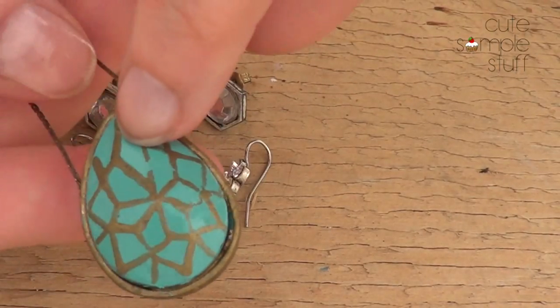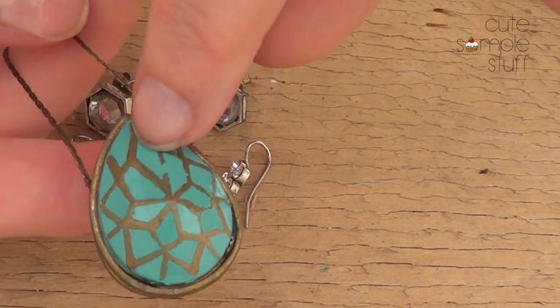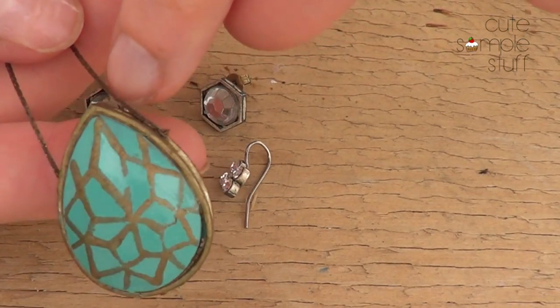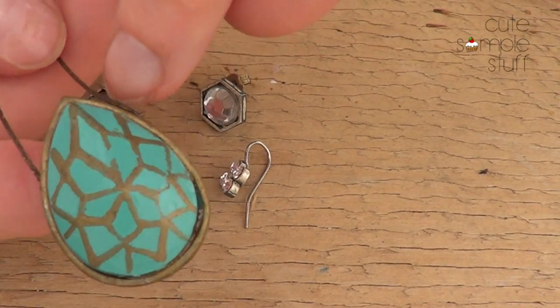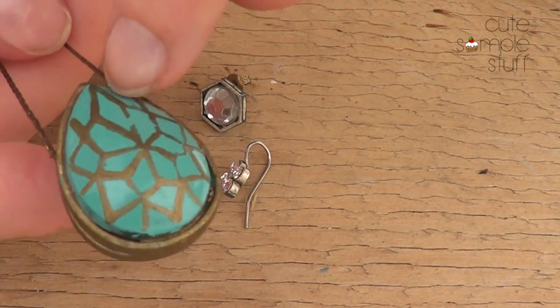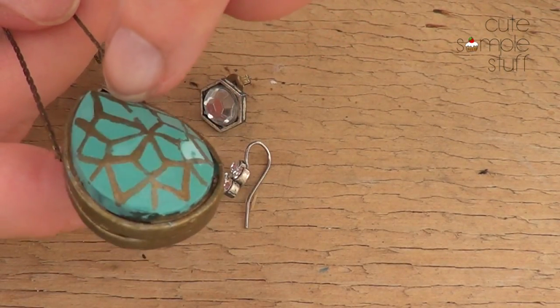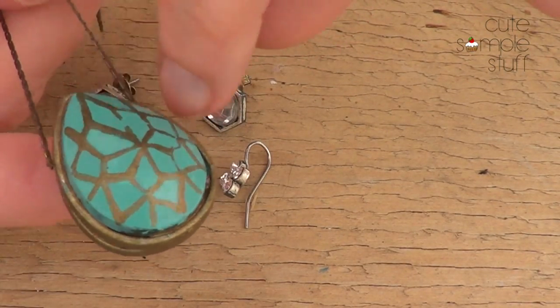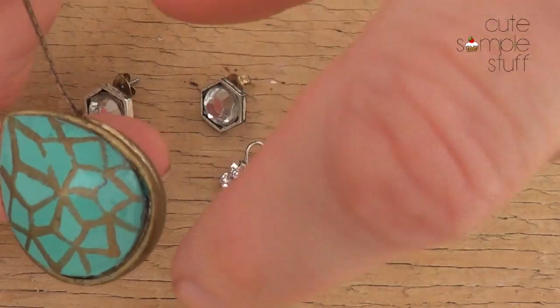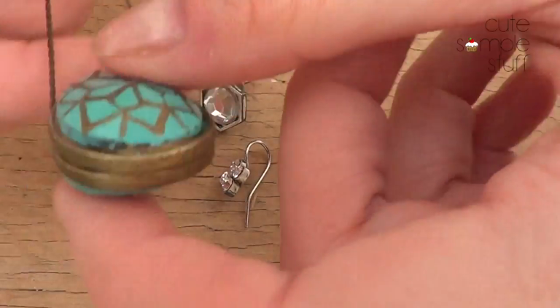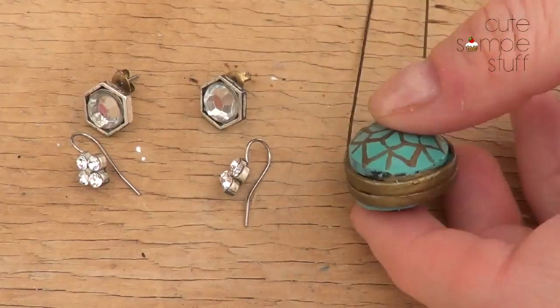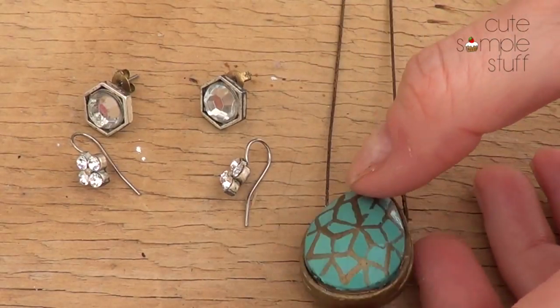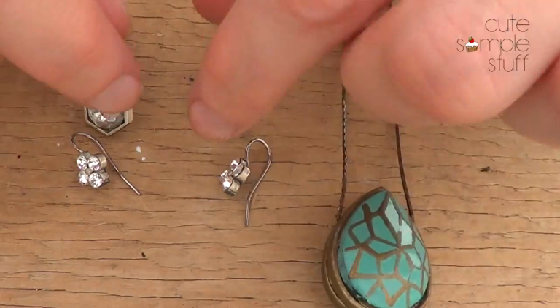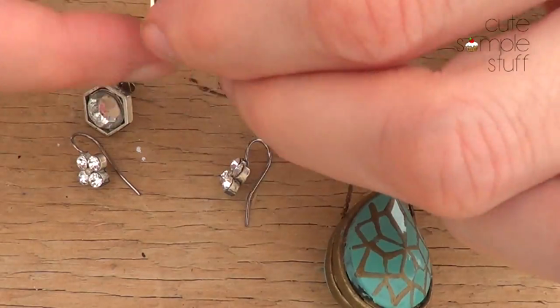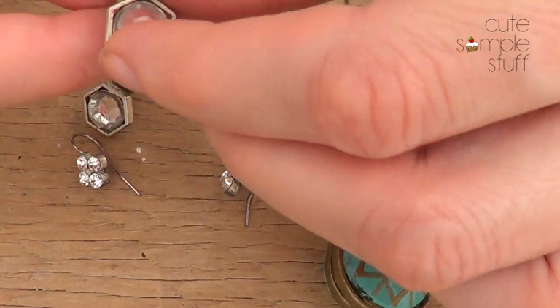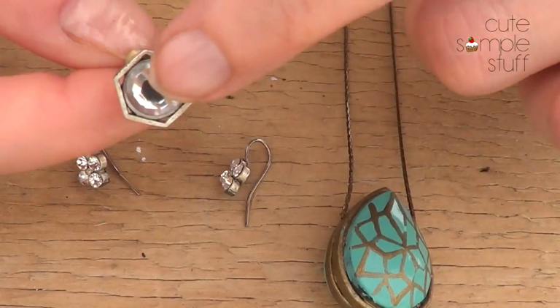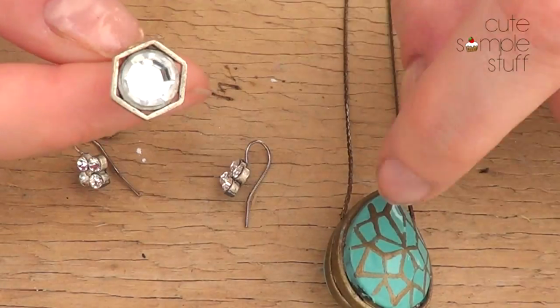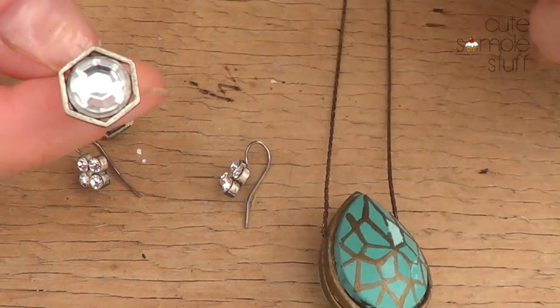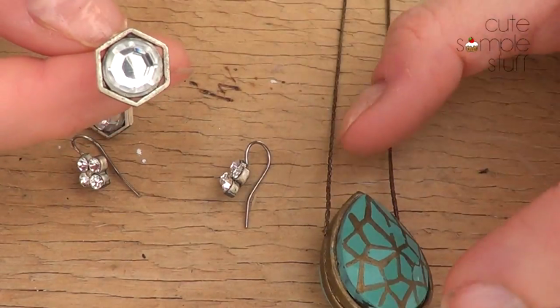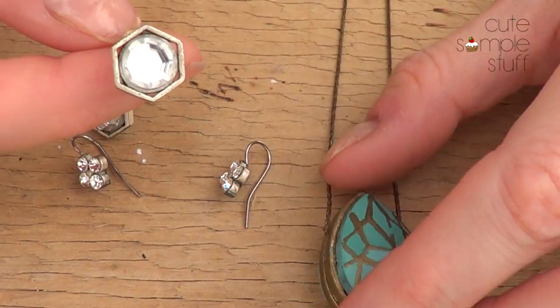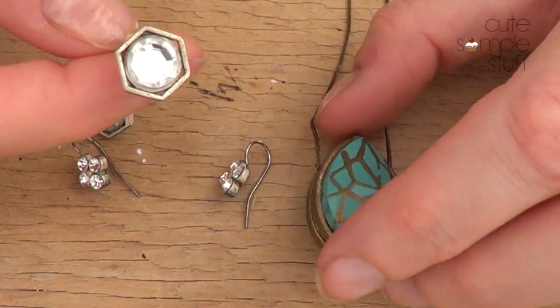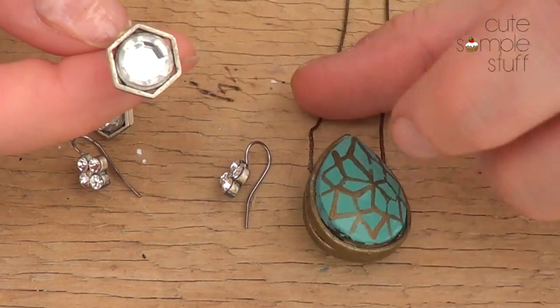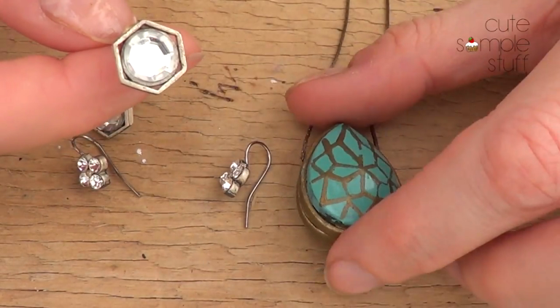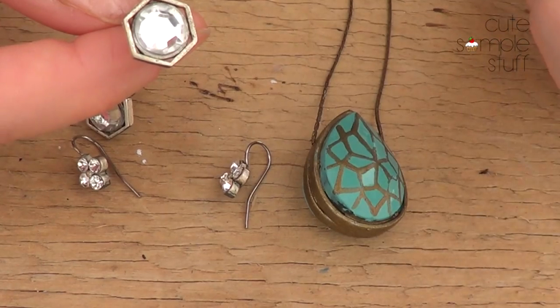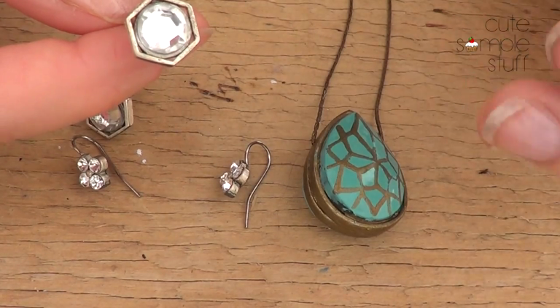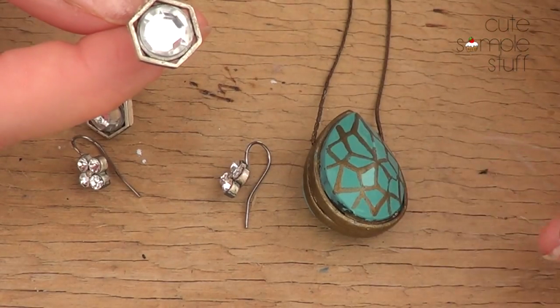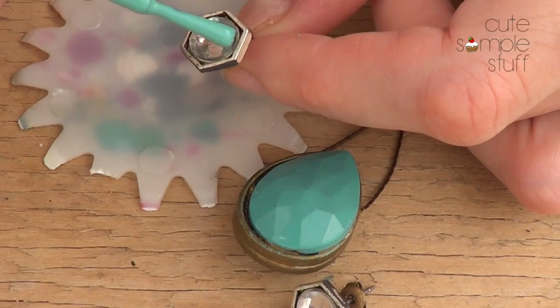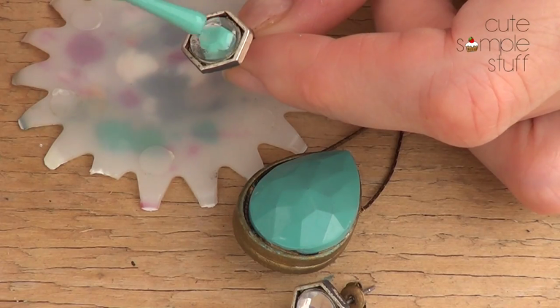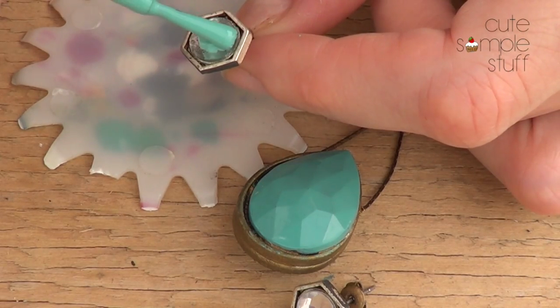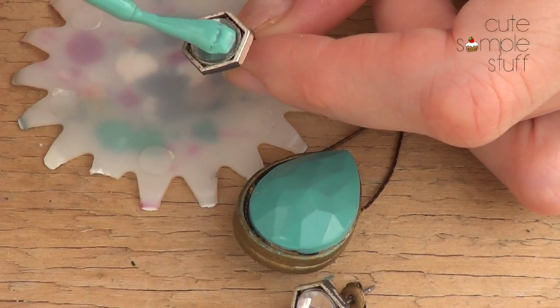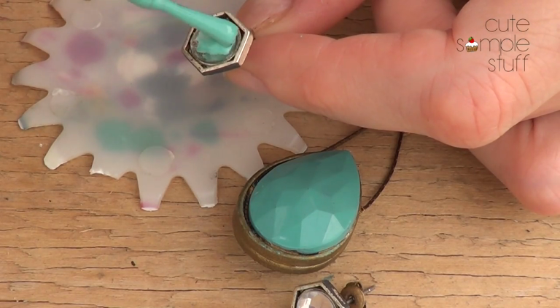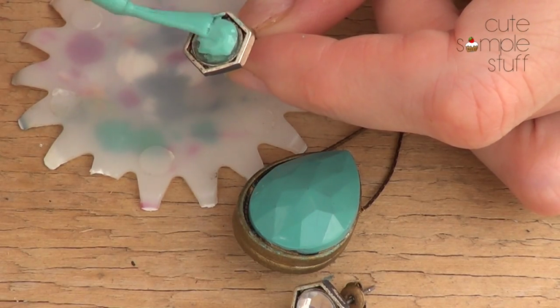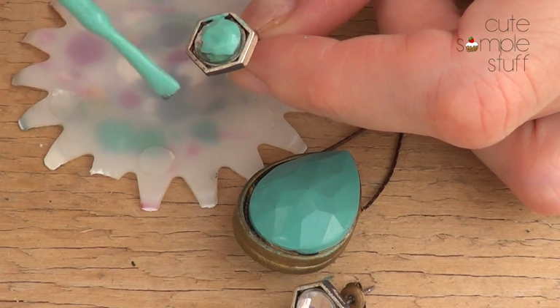Every time I use this one, people seem to like it, so I decided to show you what I did with these earrings — just in case you have something similar and want to do something different with it. The first thing we're going to start doing is painting the earring.